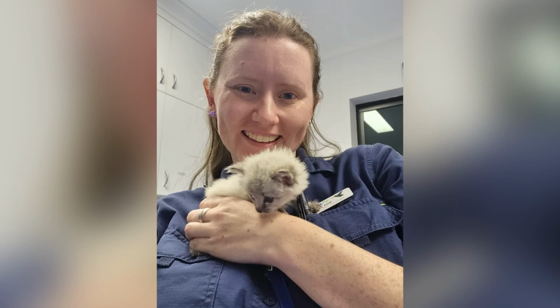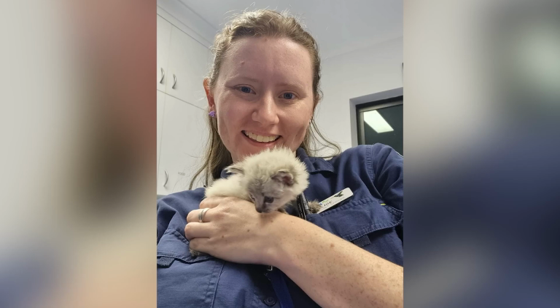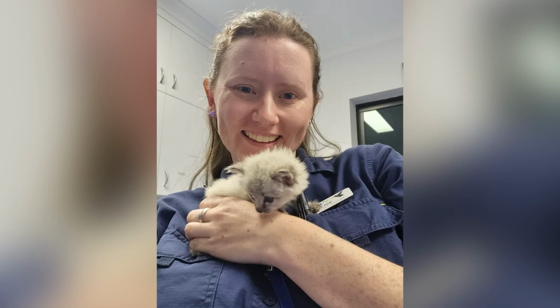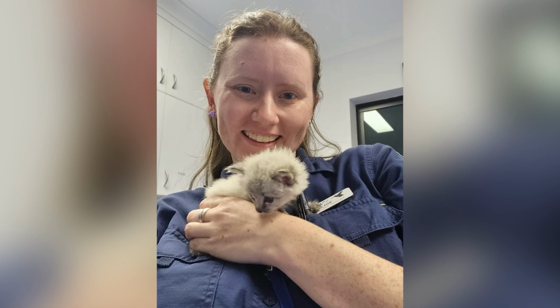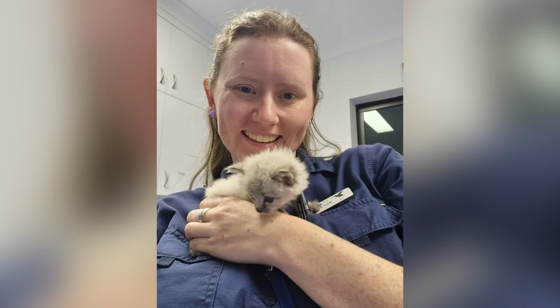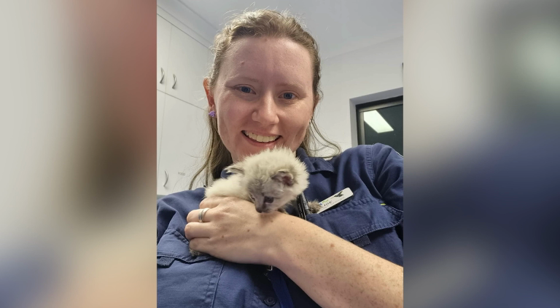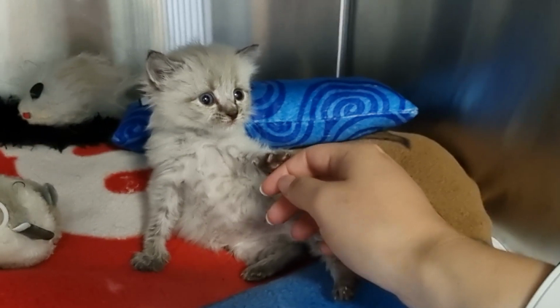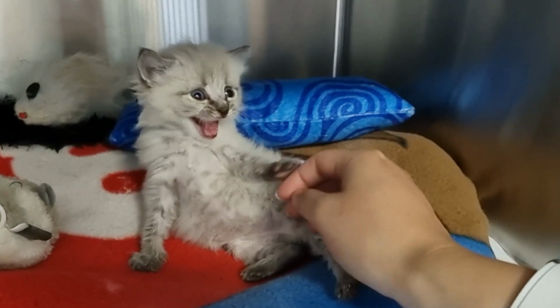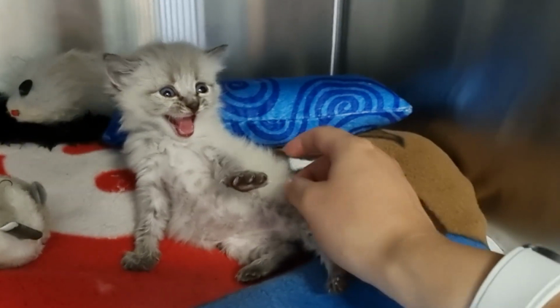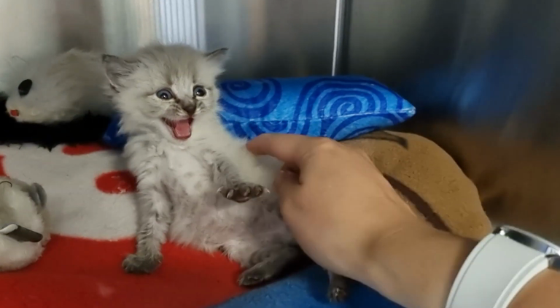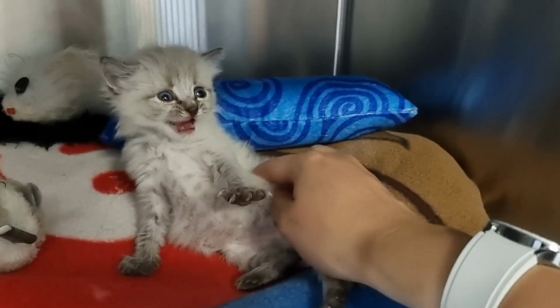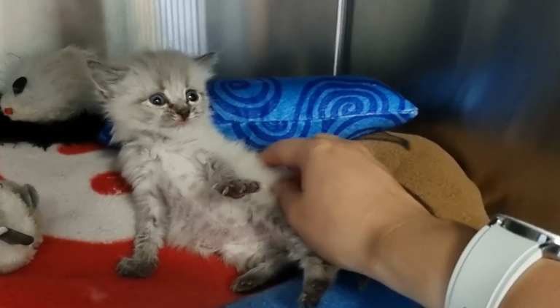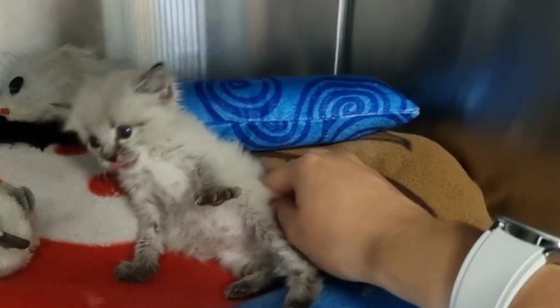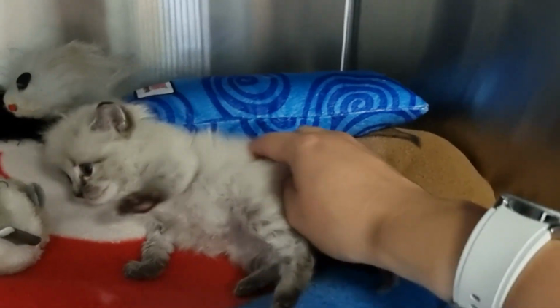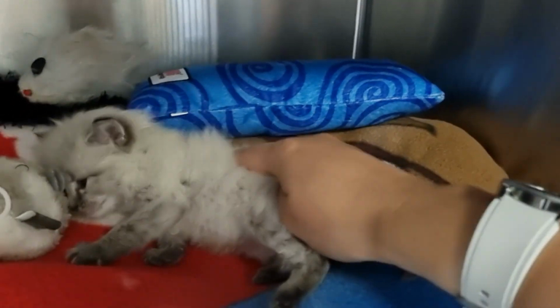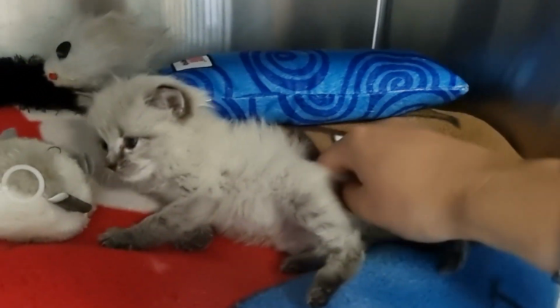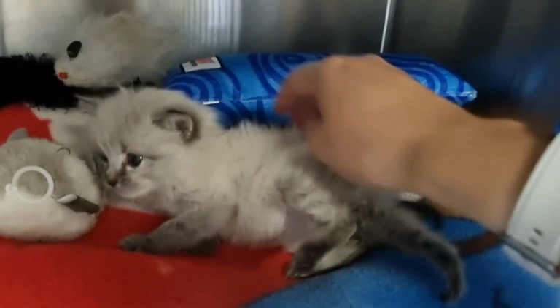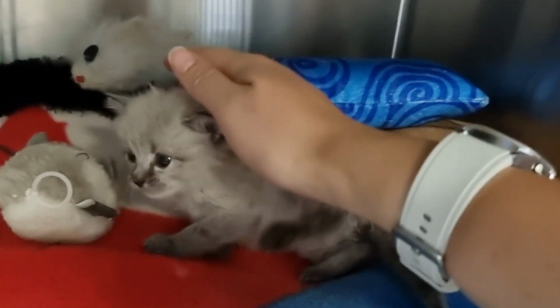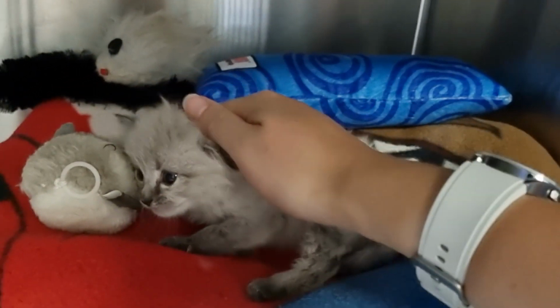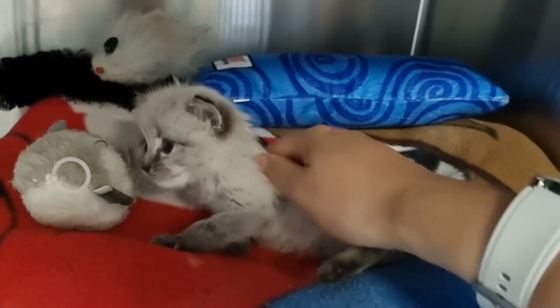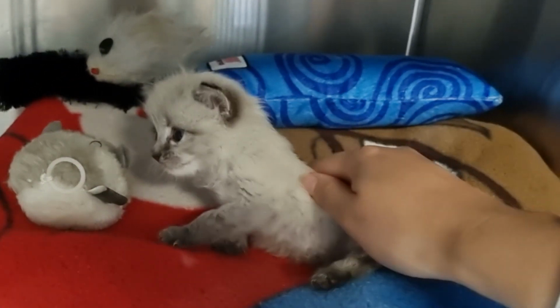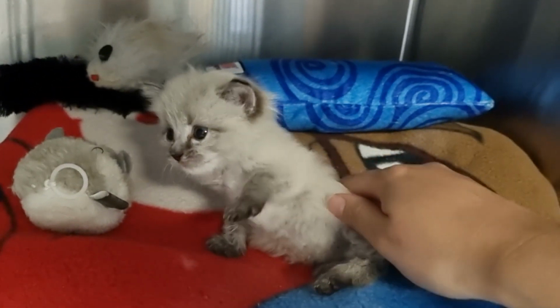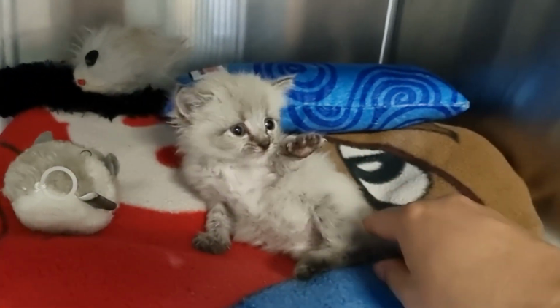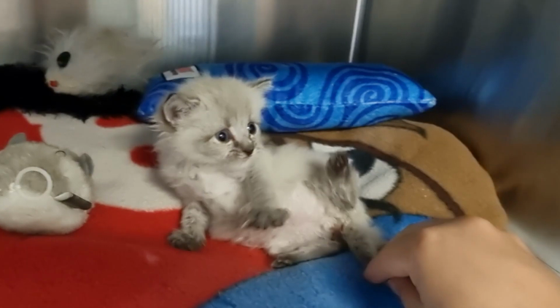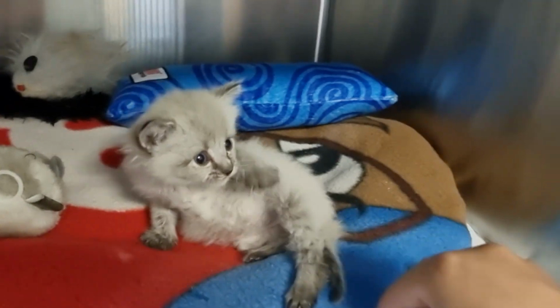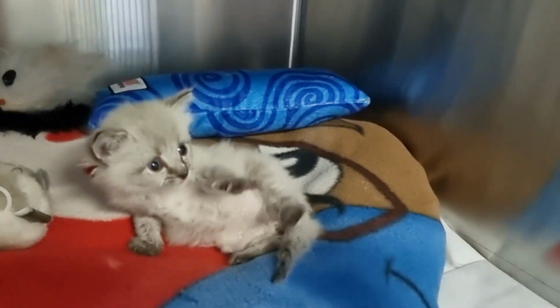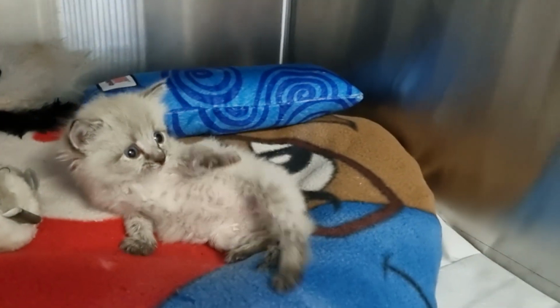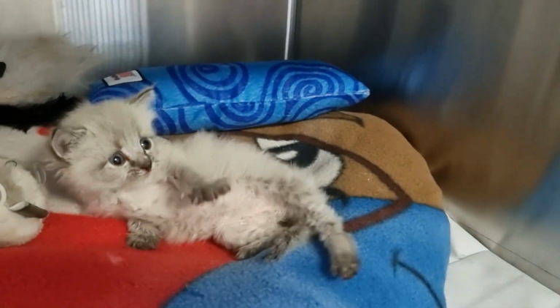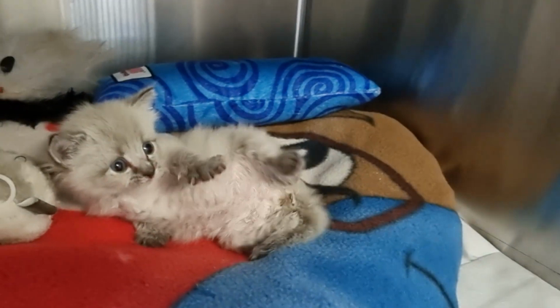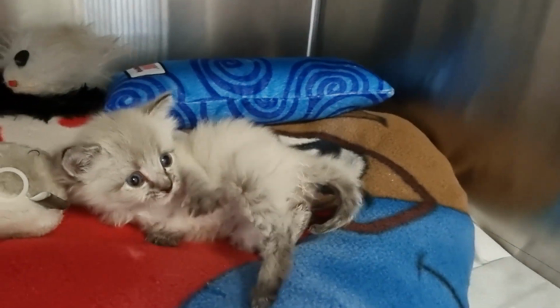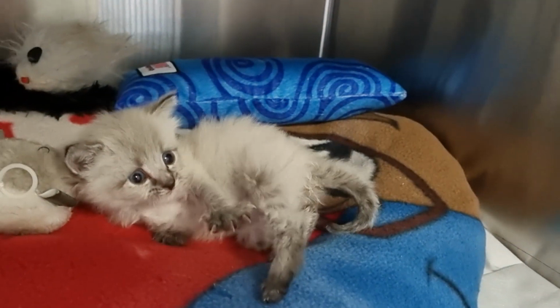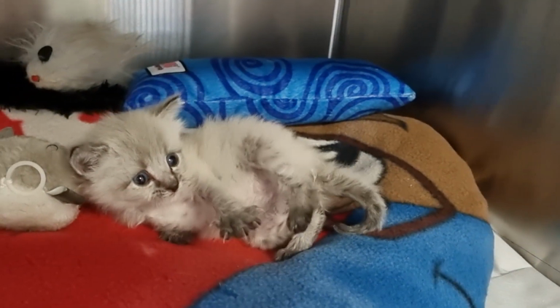We have a kitten. She was quite skinny when we brought her in, so it was really good that we were able to get her. She's now been named Pickleberry and is in foster.